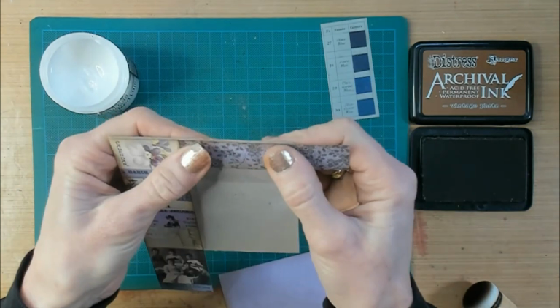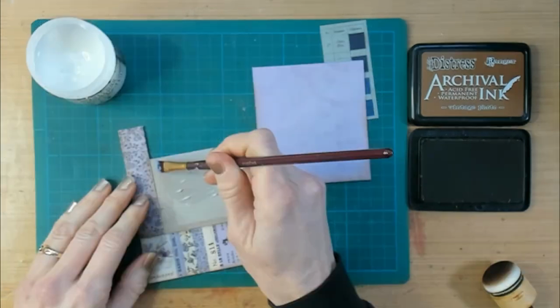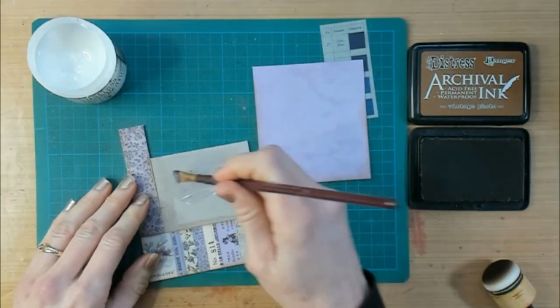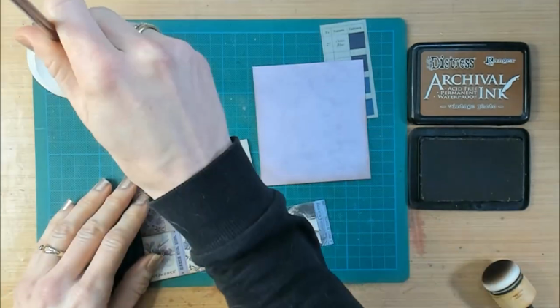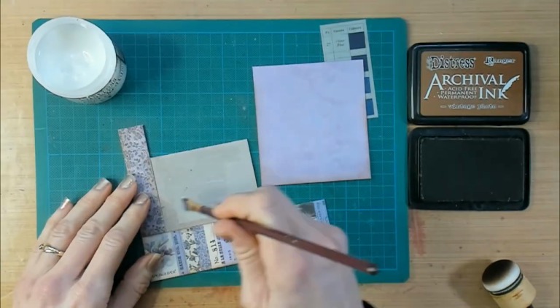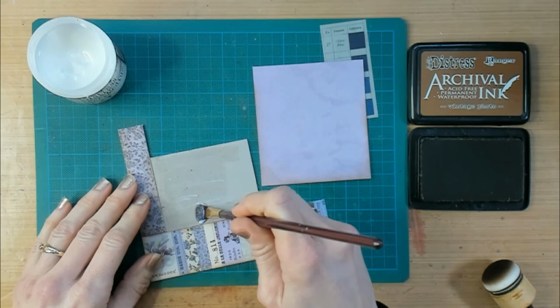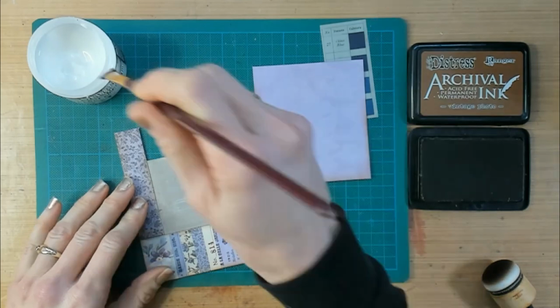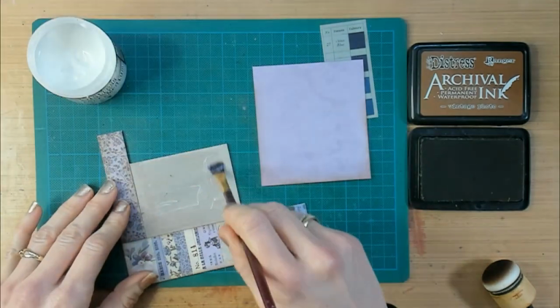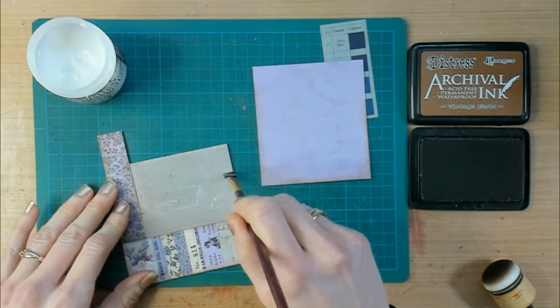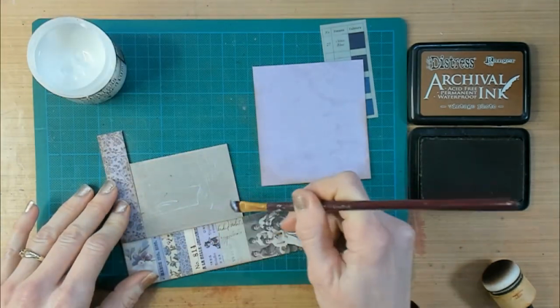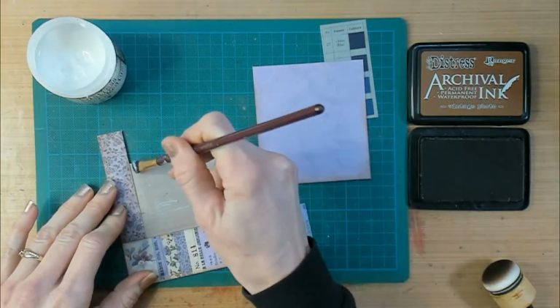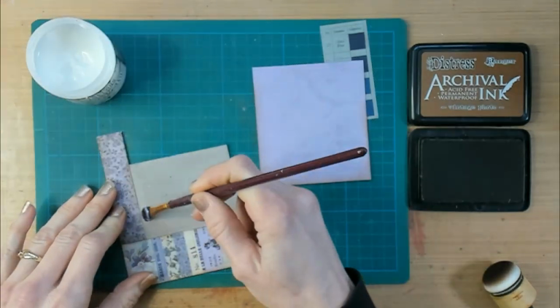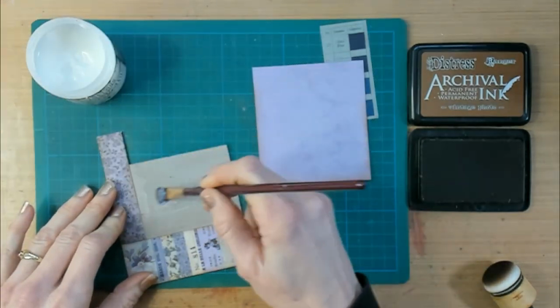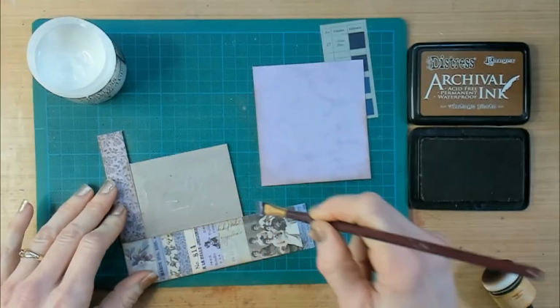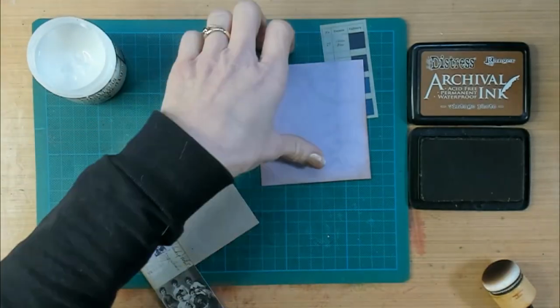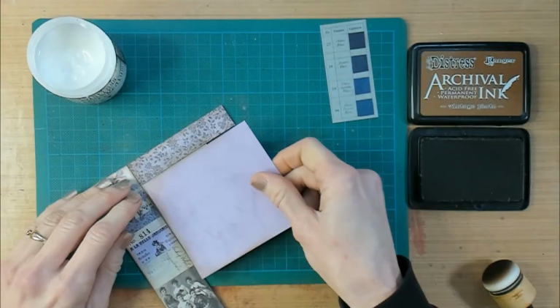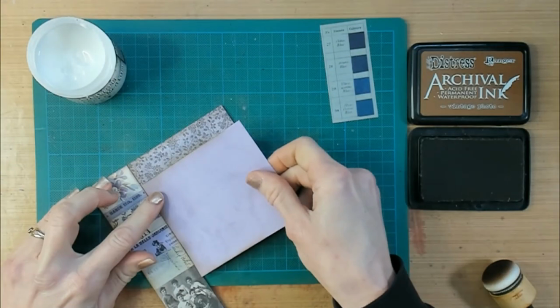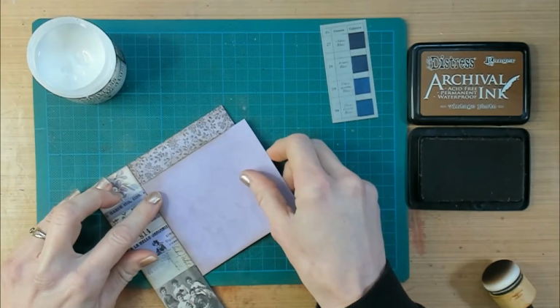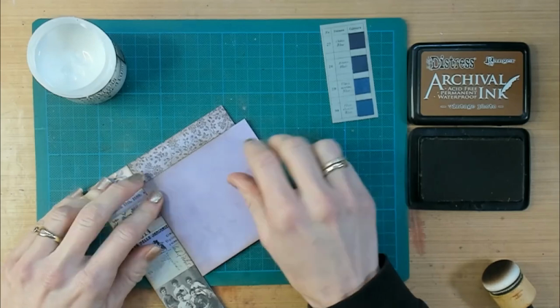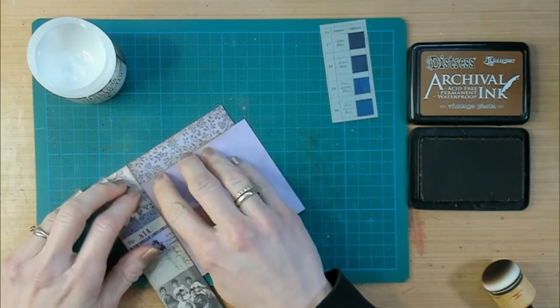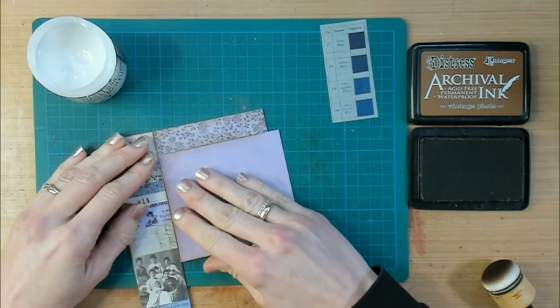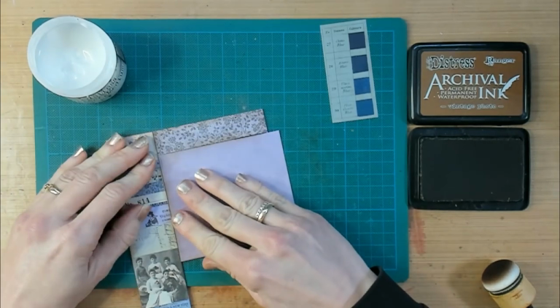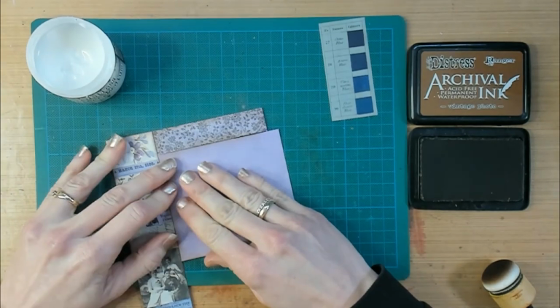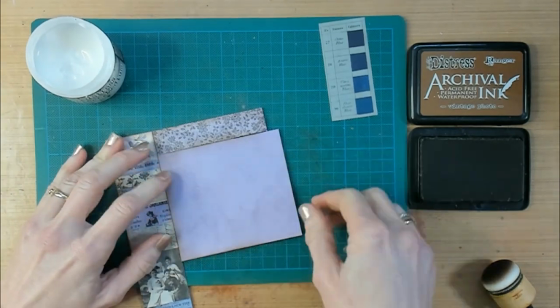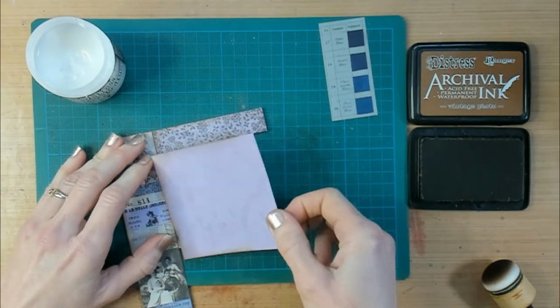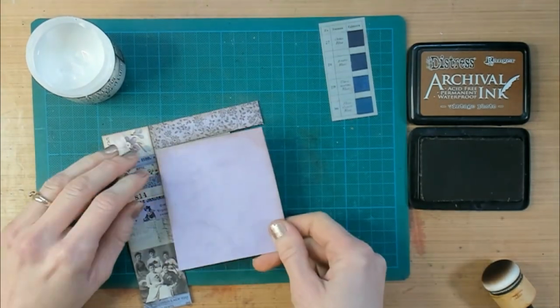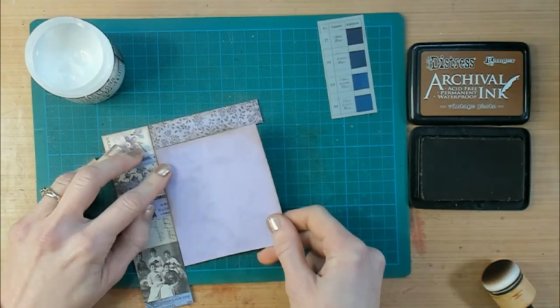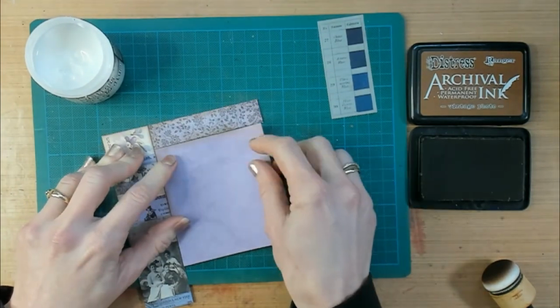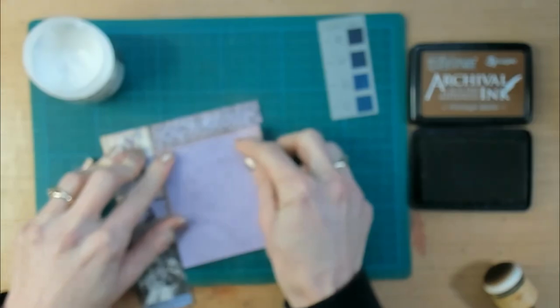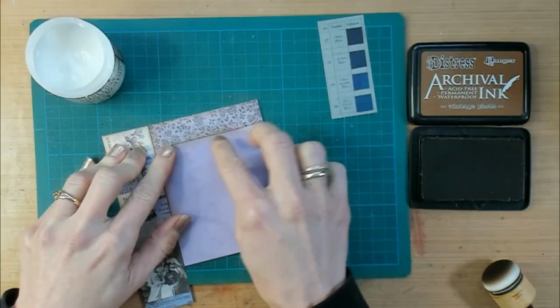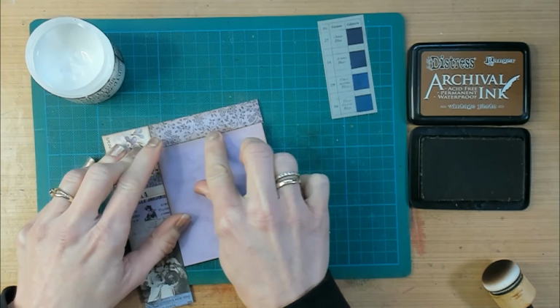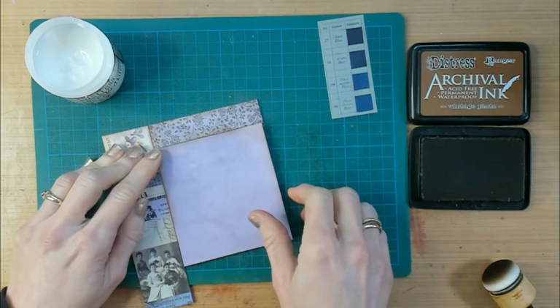The papers that I'm using for this collage are from Tim Holtz. I am using the Collage Strips and the Backdrops Volume 5. This first page, which is also the cover, is all about the color purple.